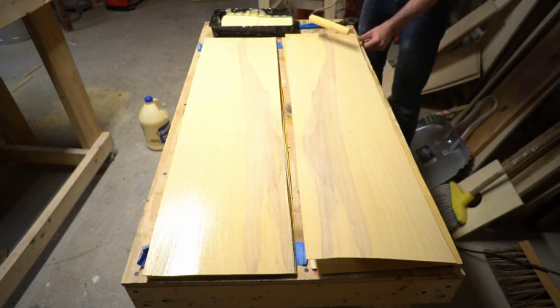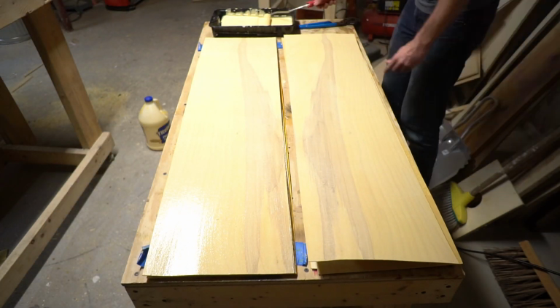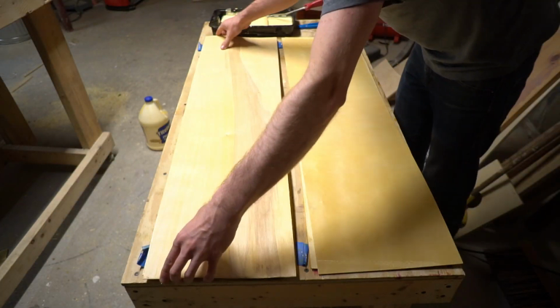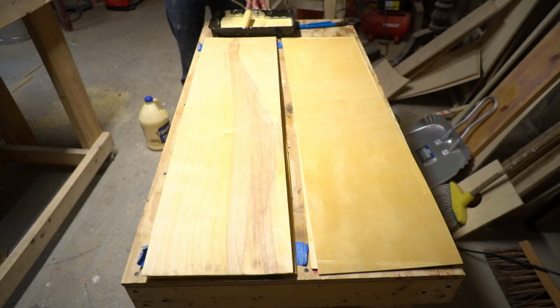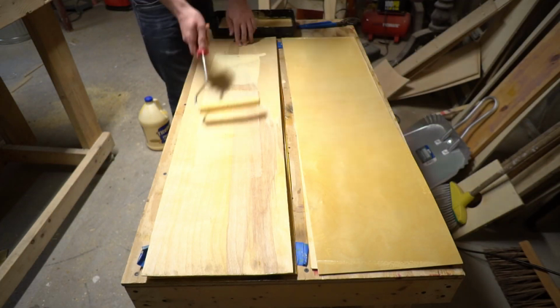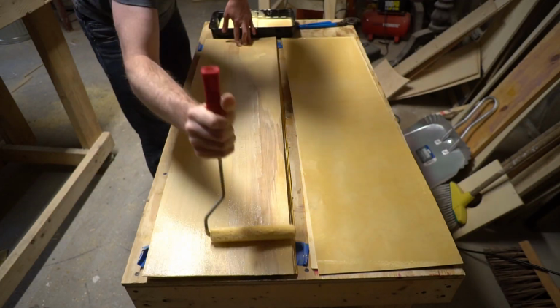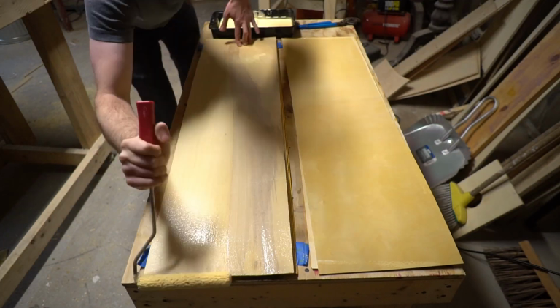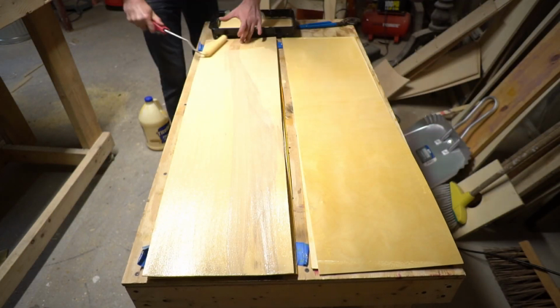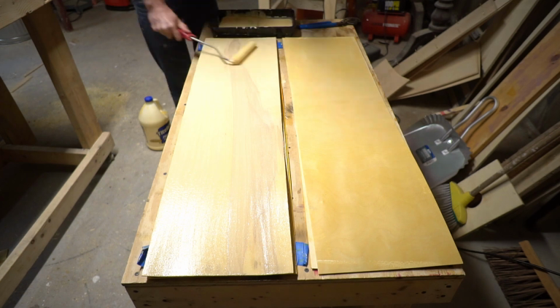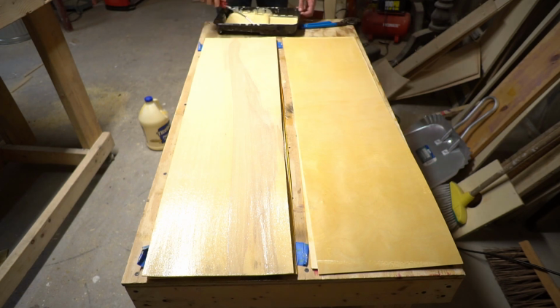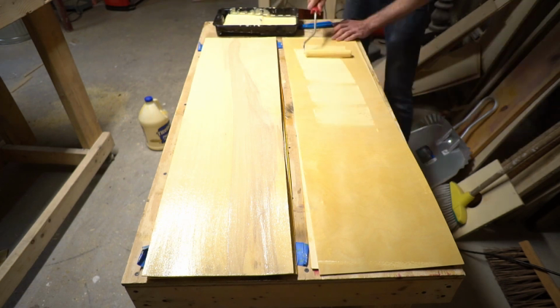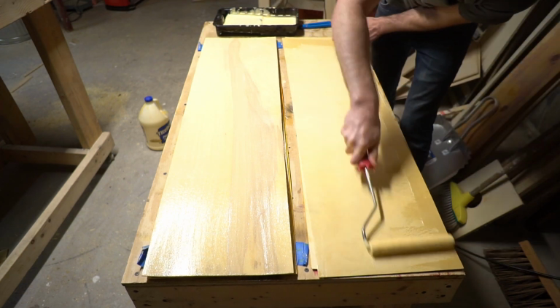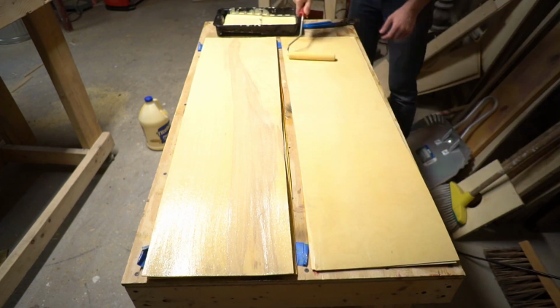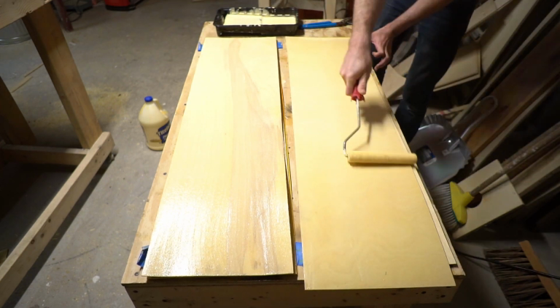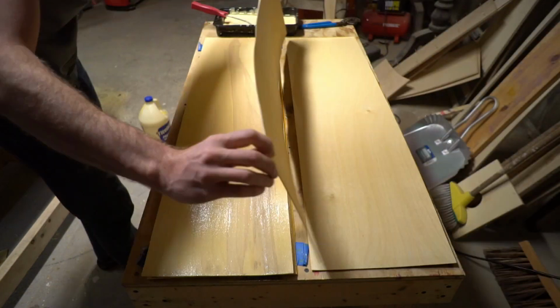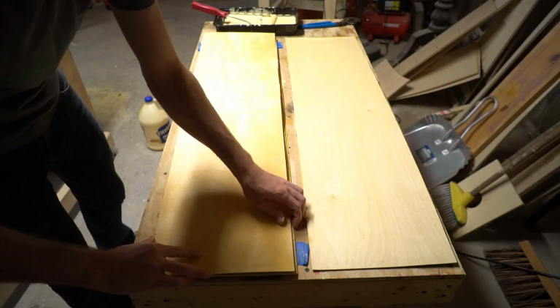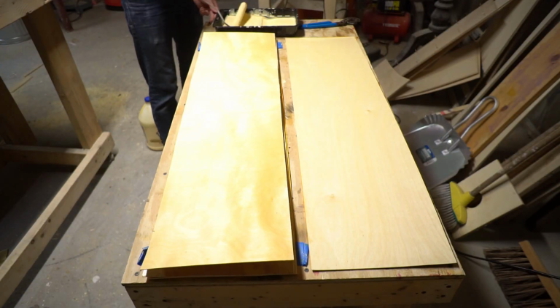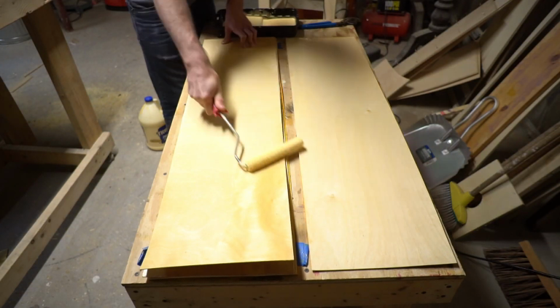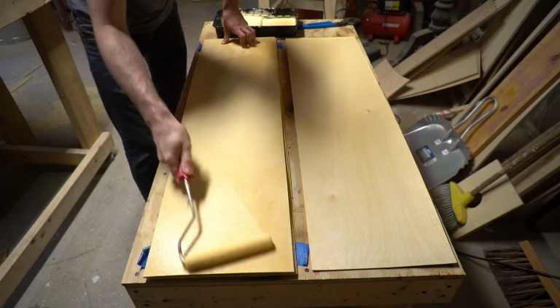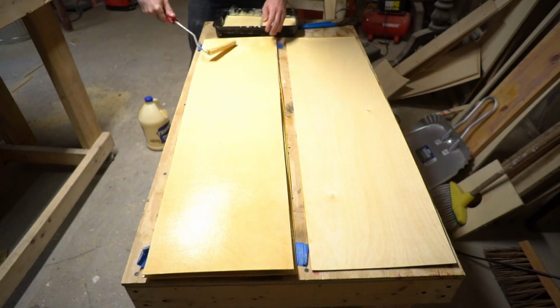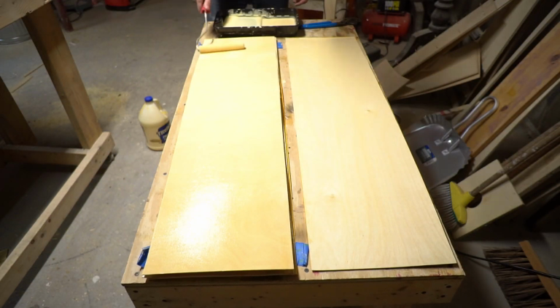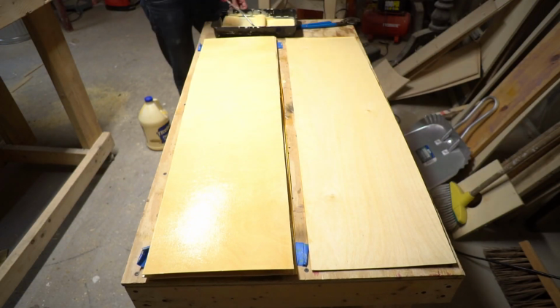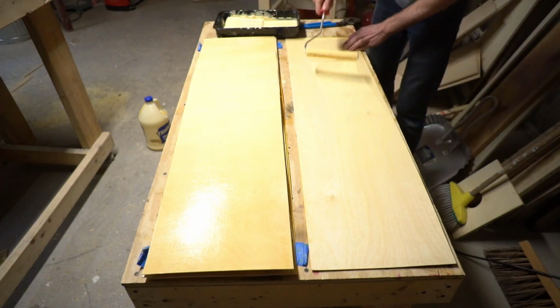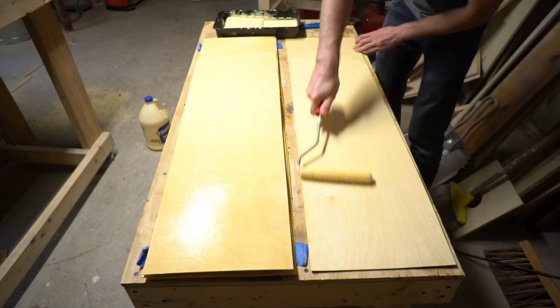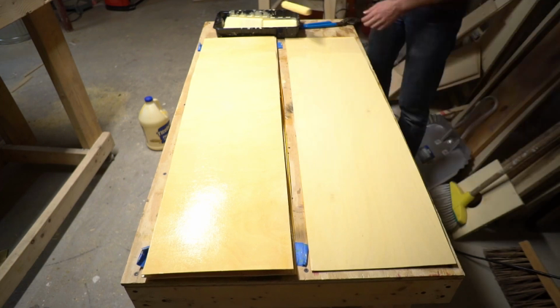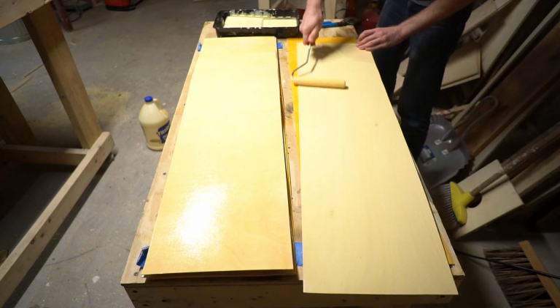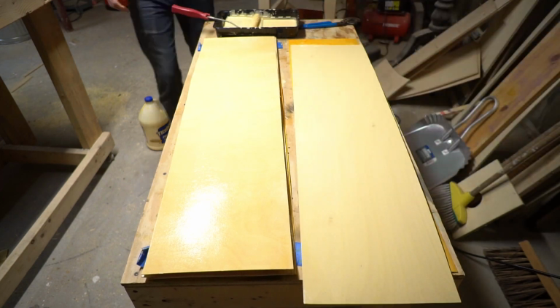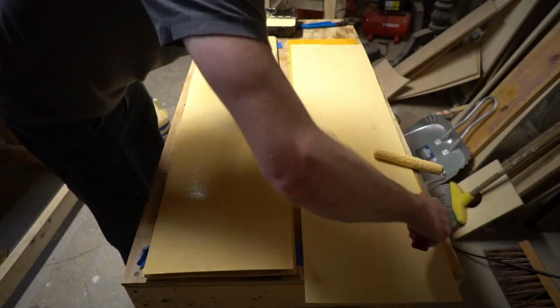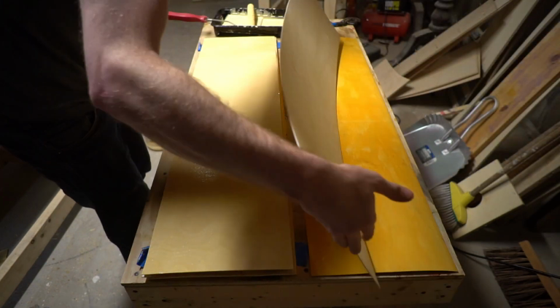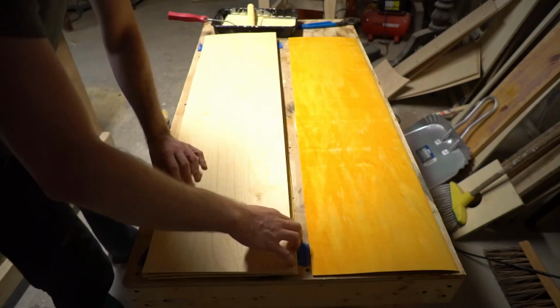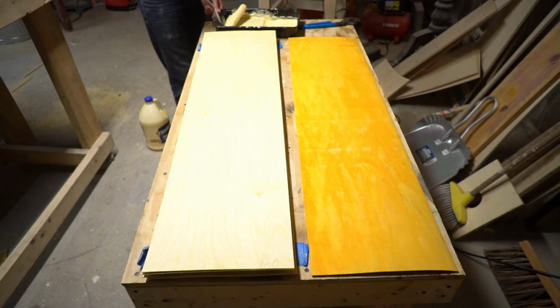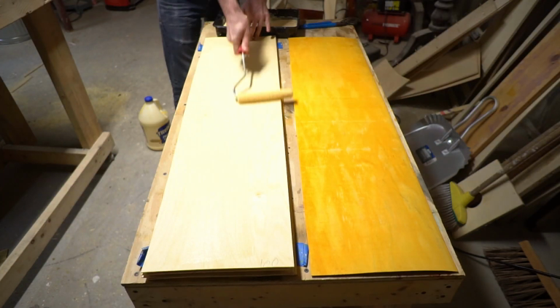The maple is stiff and poppy, but it's a heavier wood, and the birch is flexy and light. I'm hoping that by sandwiching one in the other I'll wind up with a deck that is light, springy, and has a lot of snap.